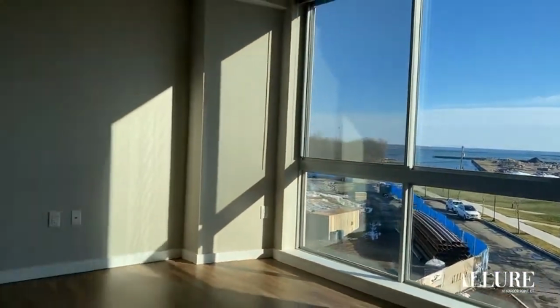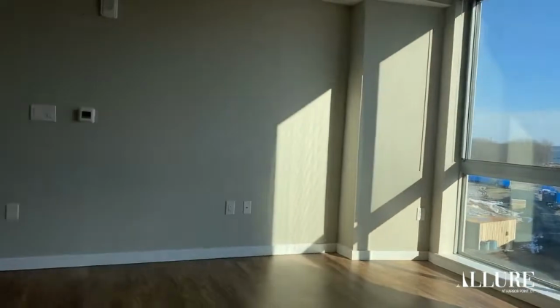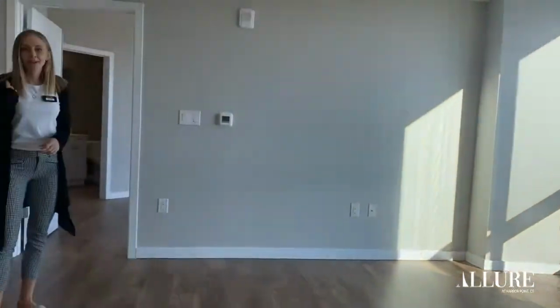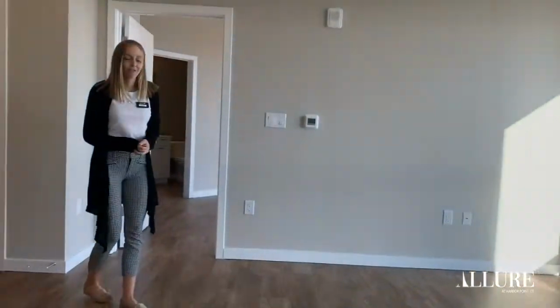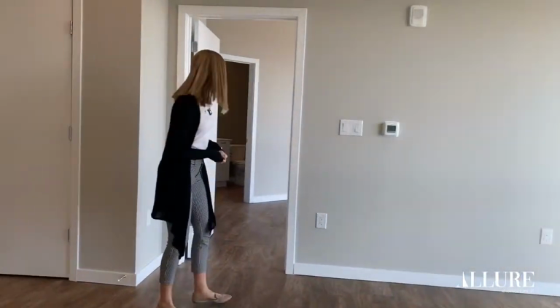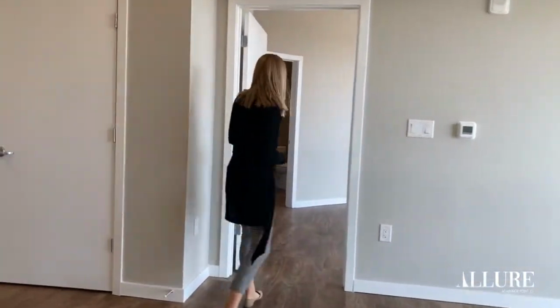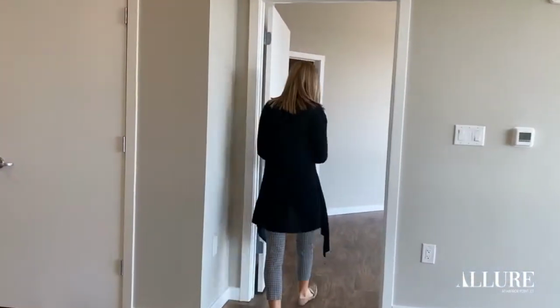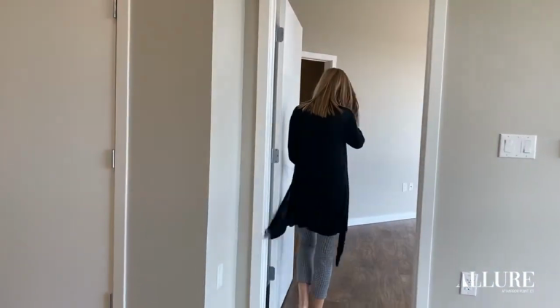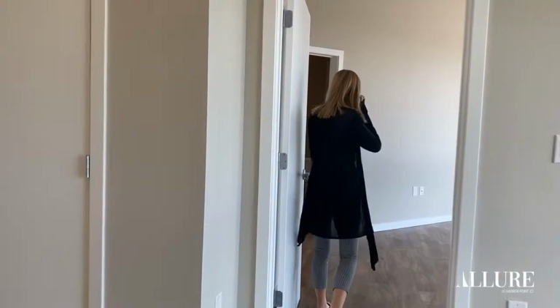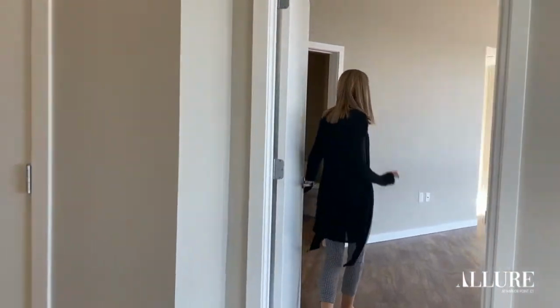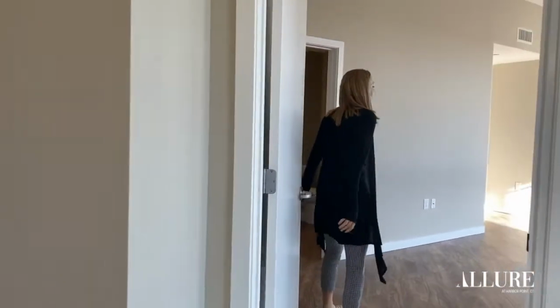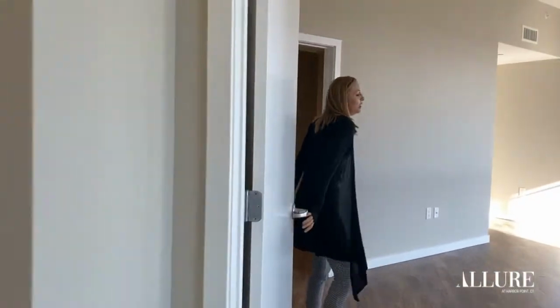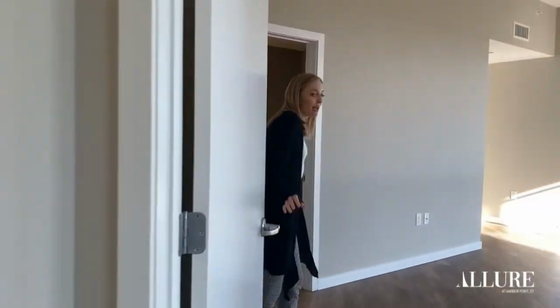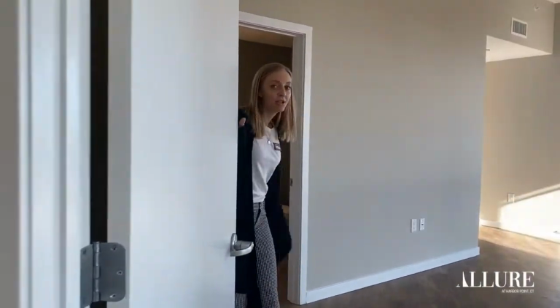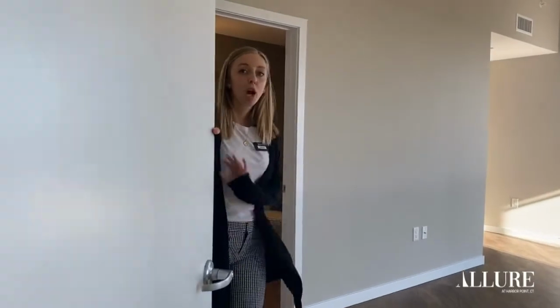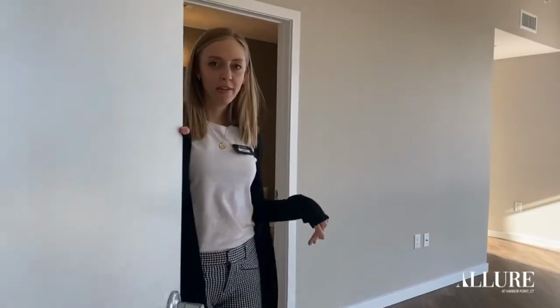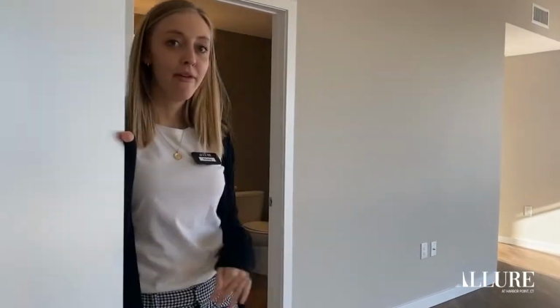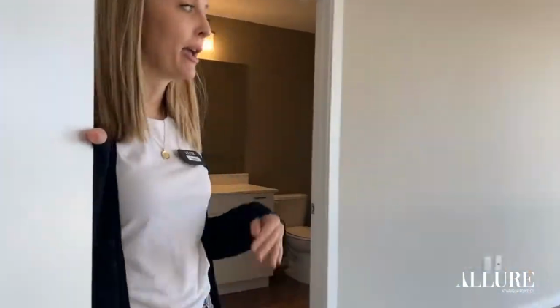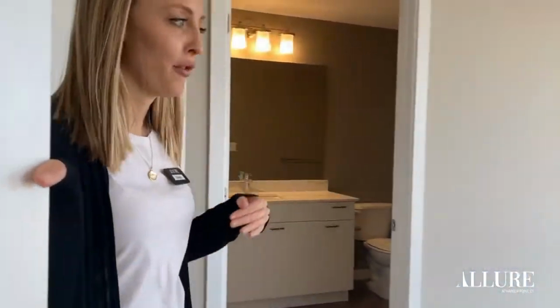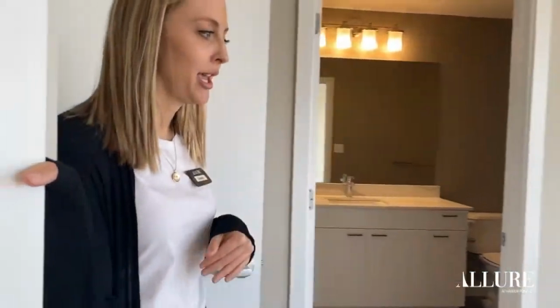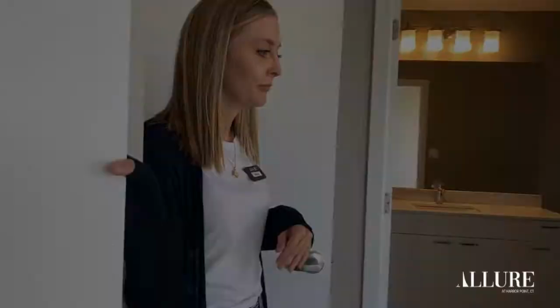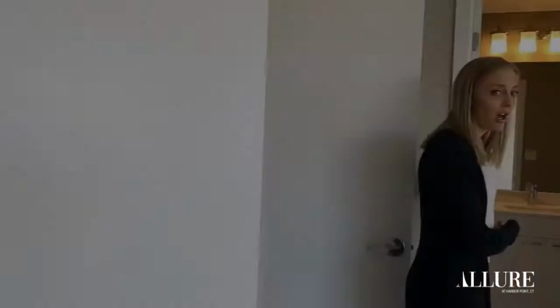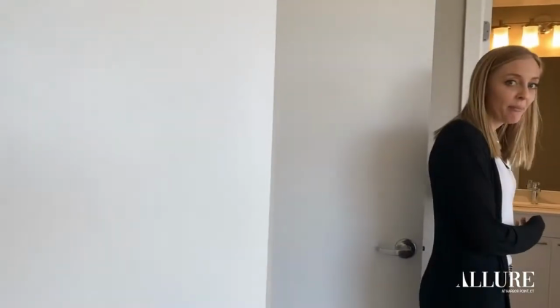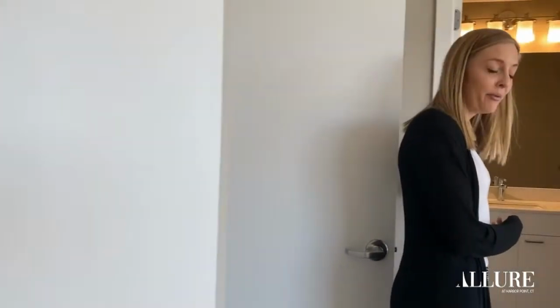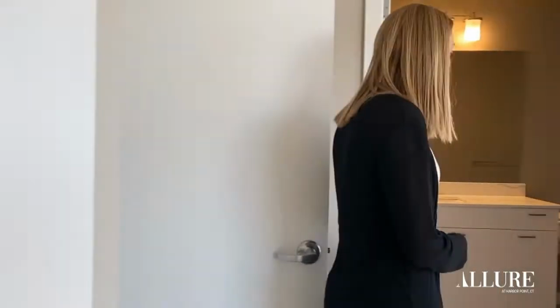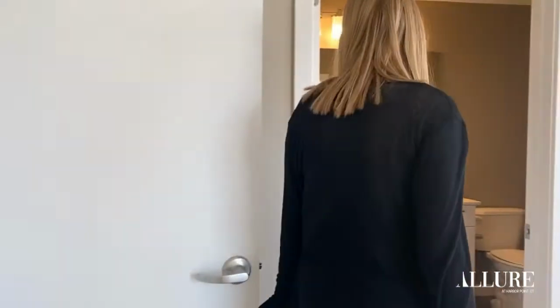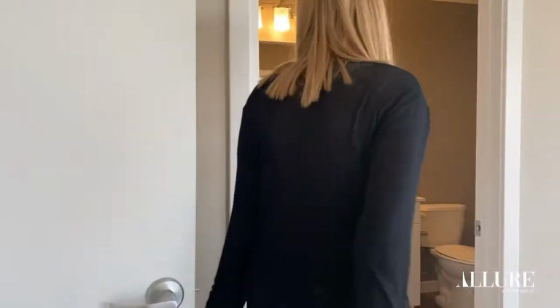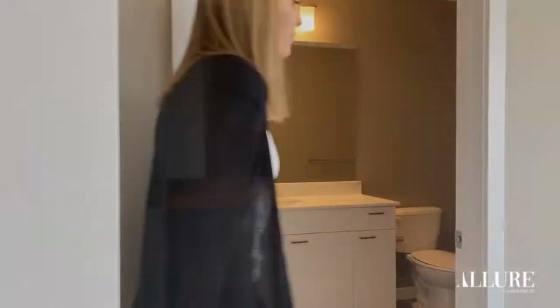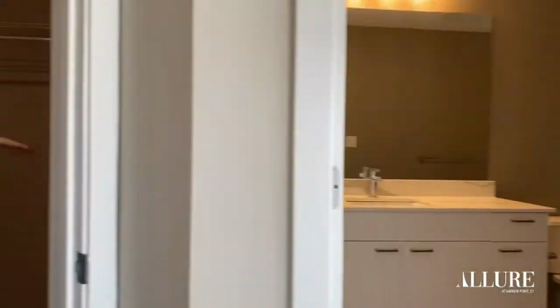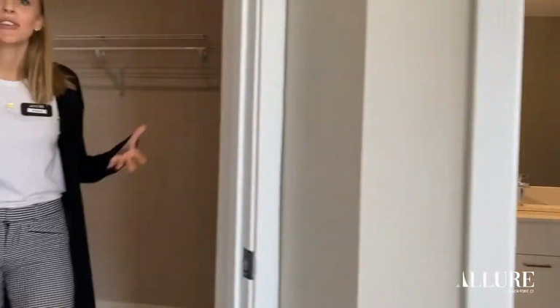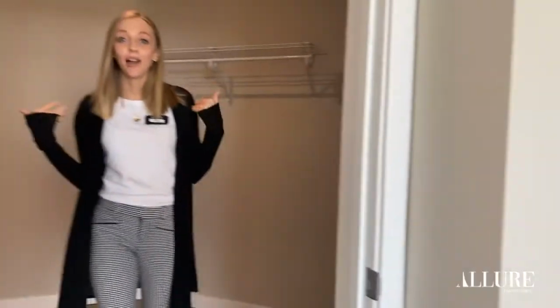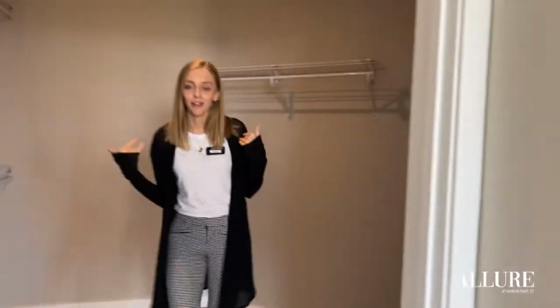Onto the master bedroom. This master bedroom is perfect if you have a California king. It has an ensuite bathroom. Then check out this walk-in closet.